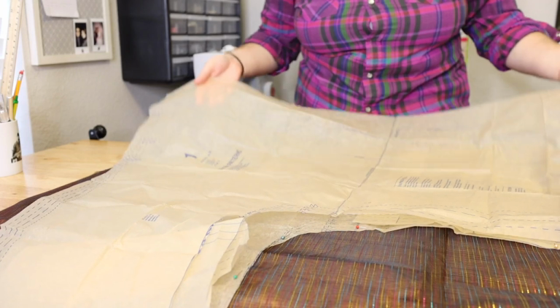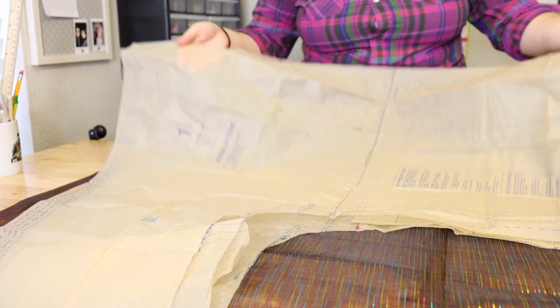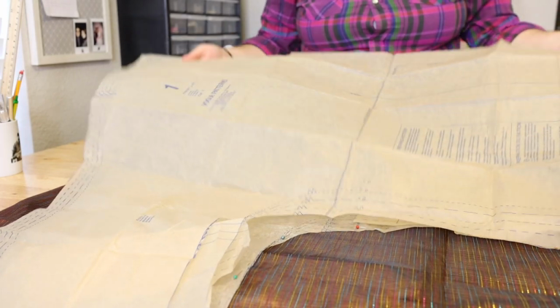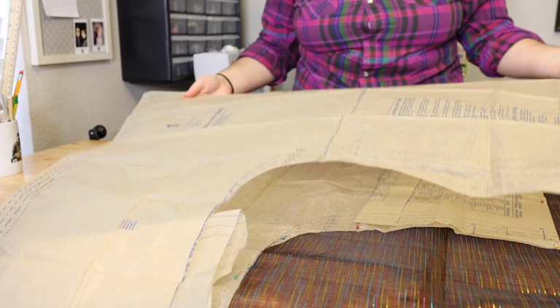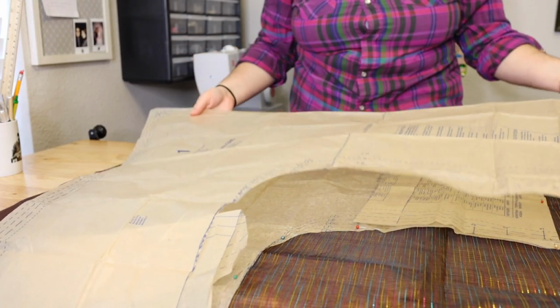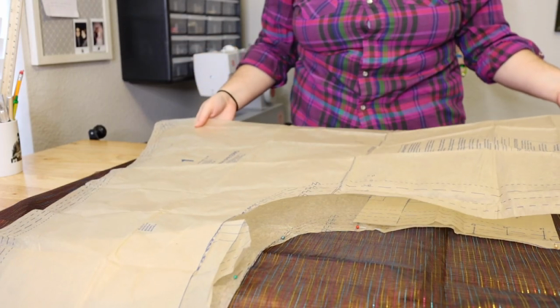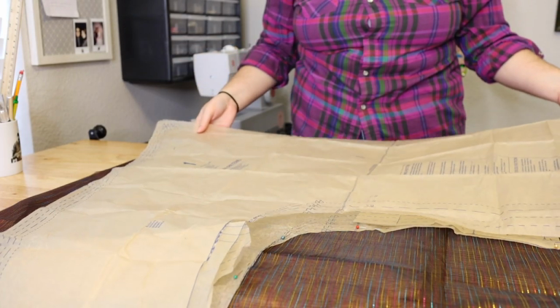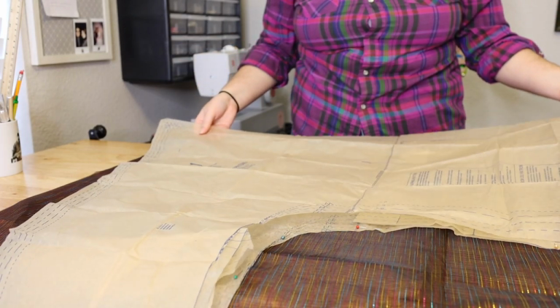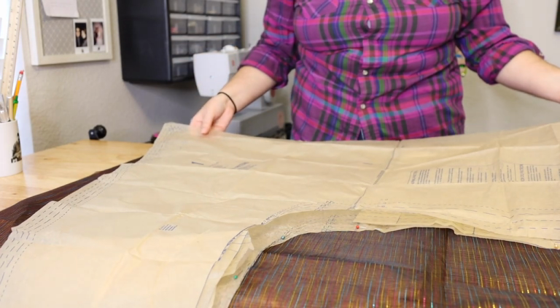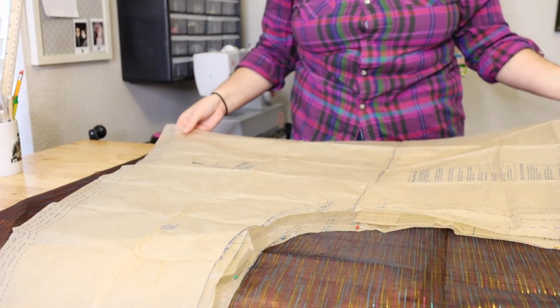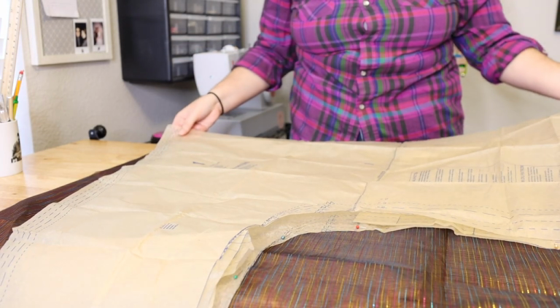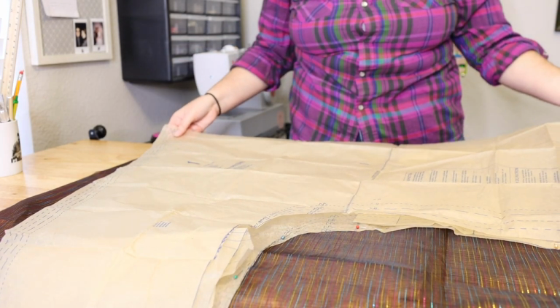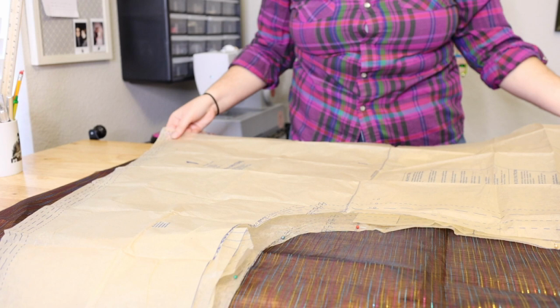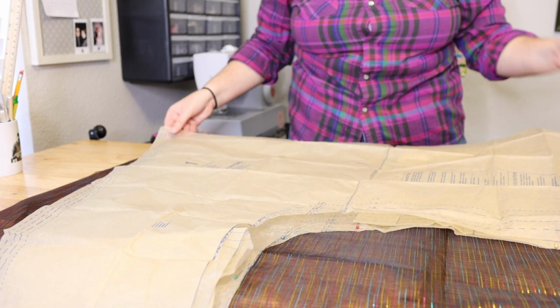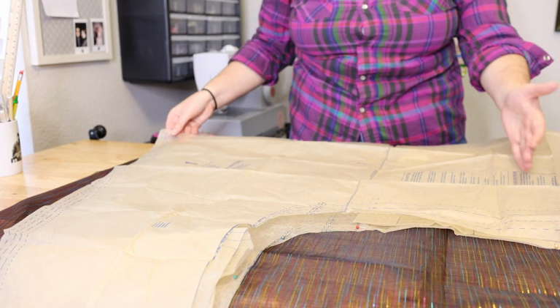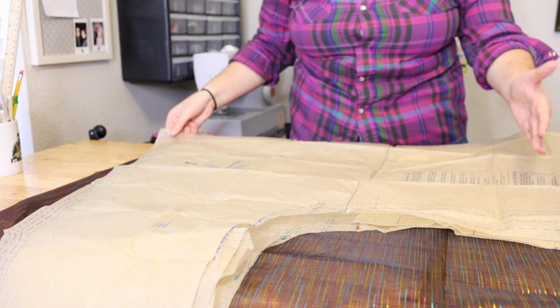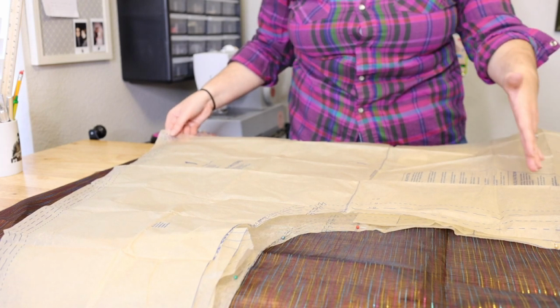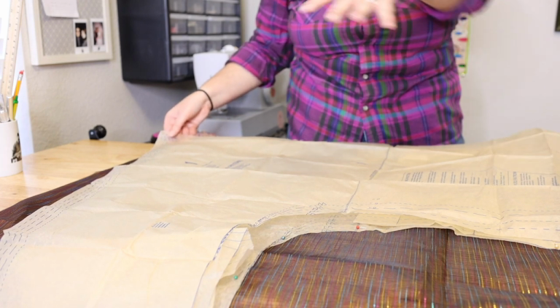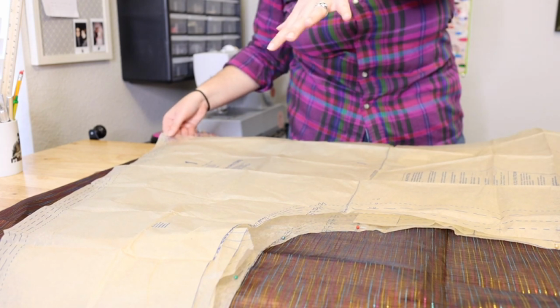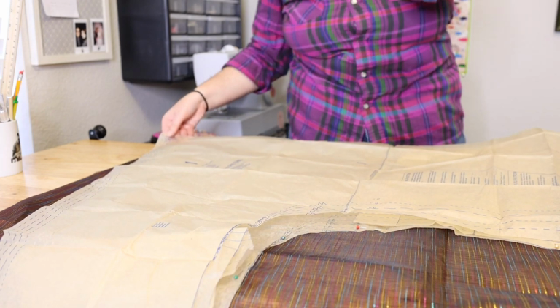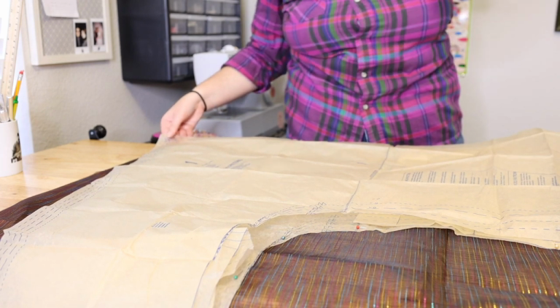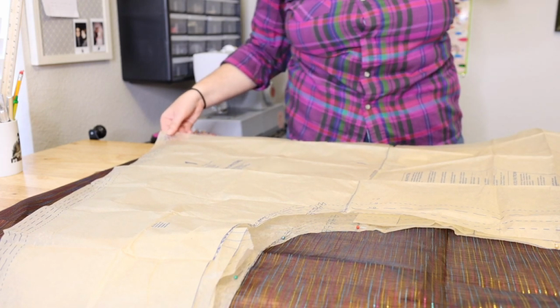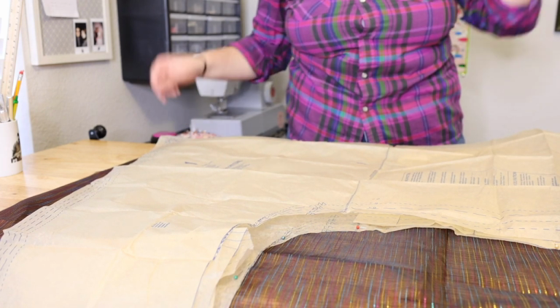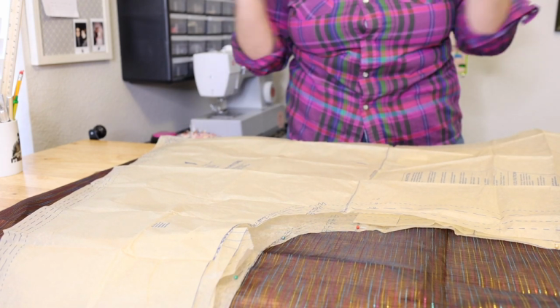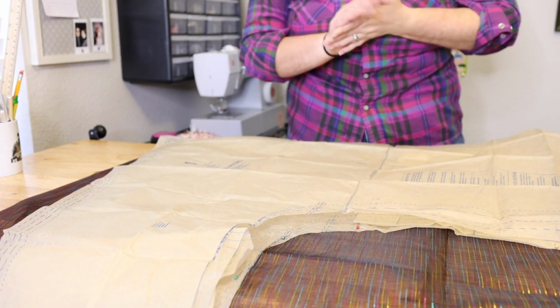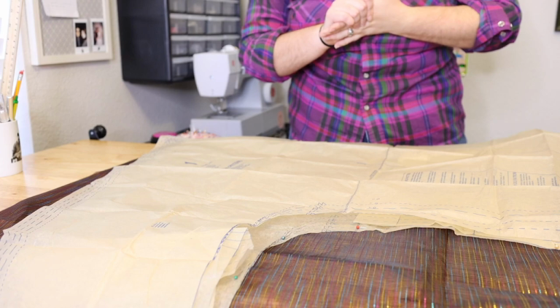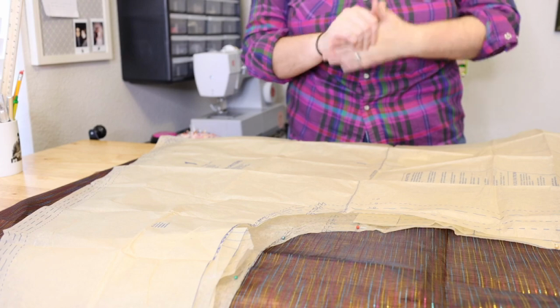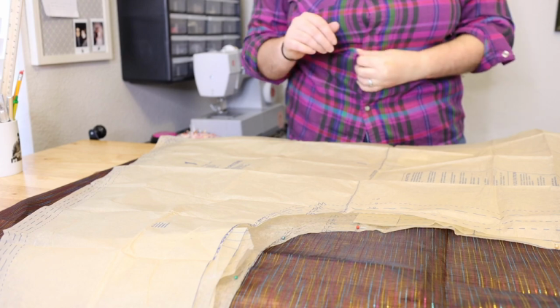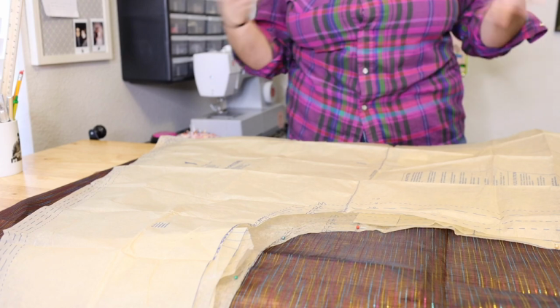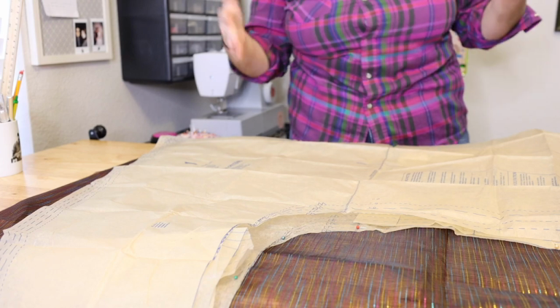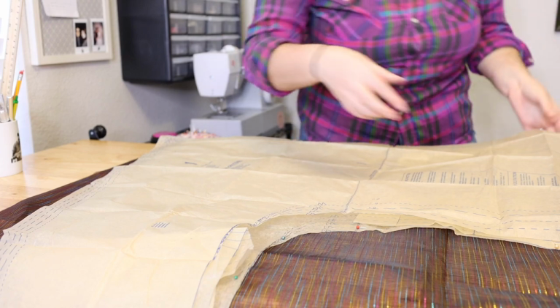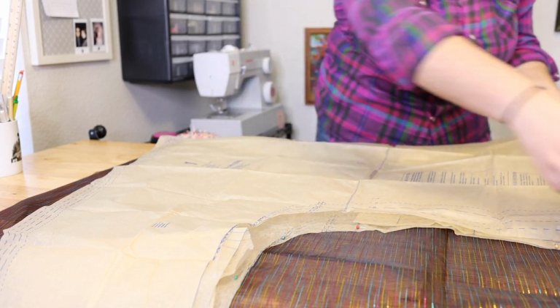Just to make sure that the front and the back are going to be the same length, I'm going to quickly lay this on here and make sure that the bottom part and the sleeve are the same length, so that when we go to put it together later on they're not different lengths from each other.